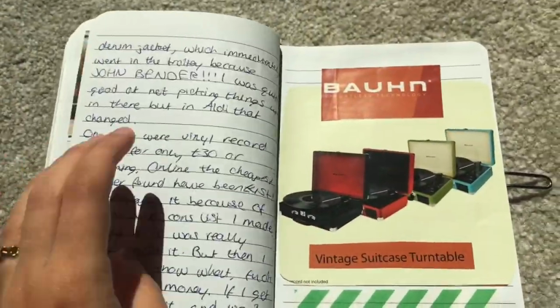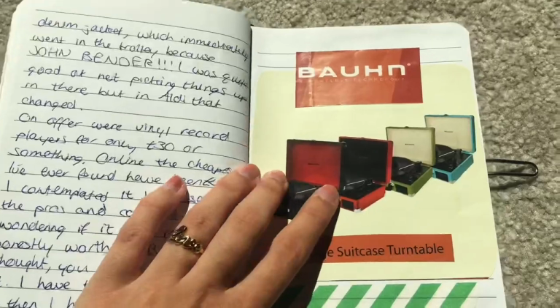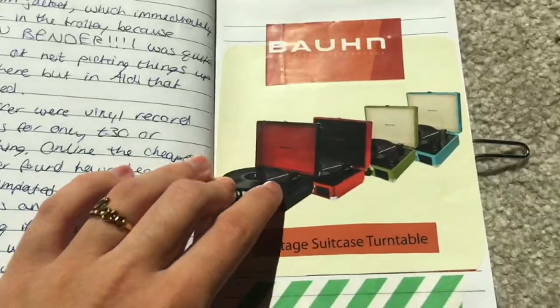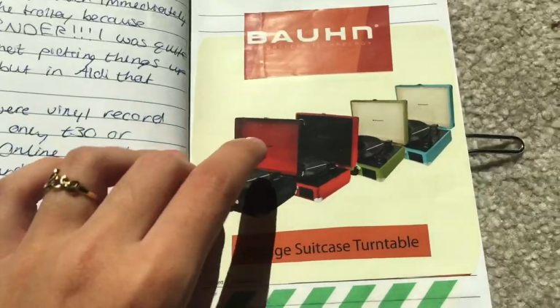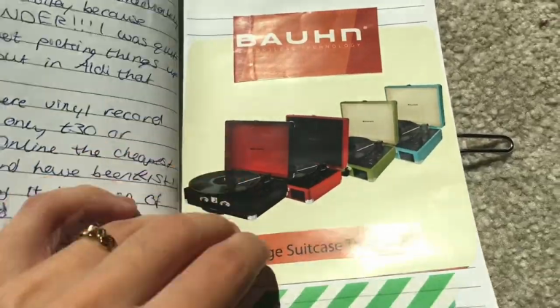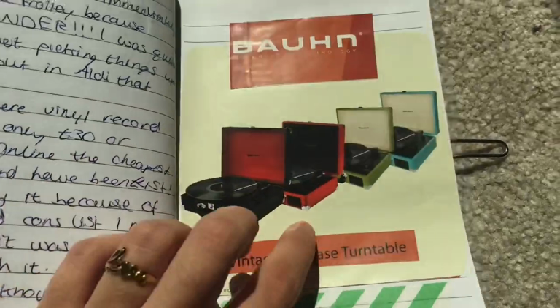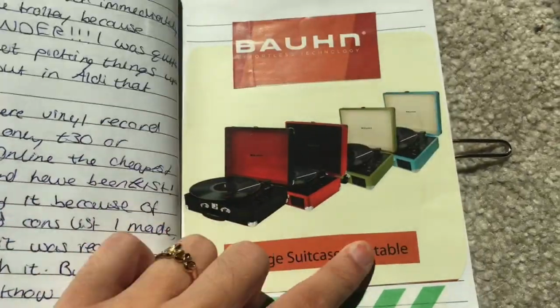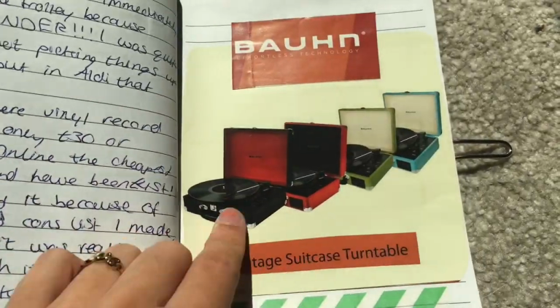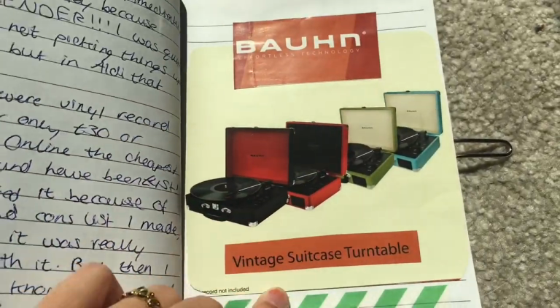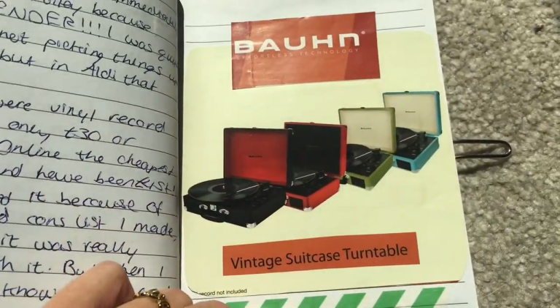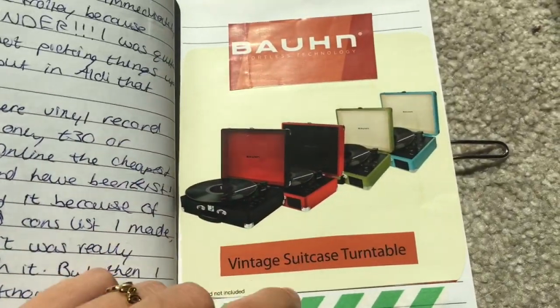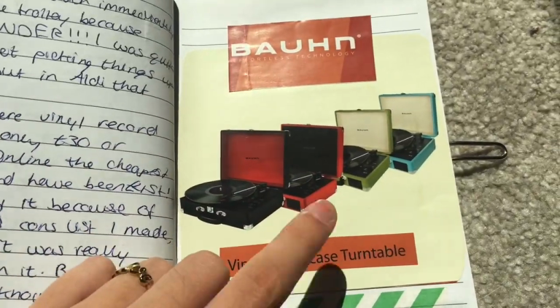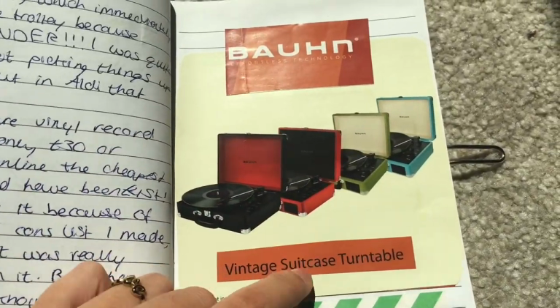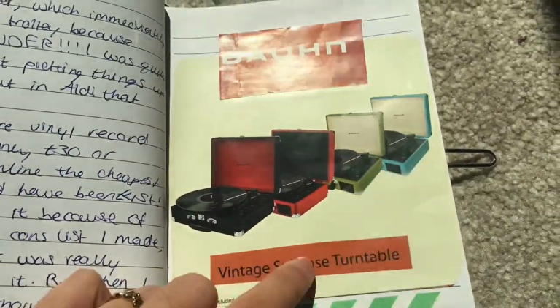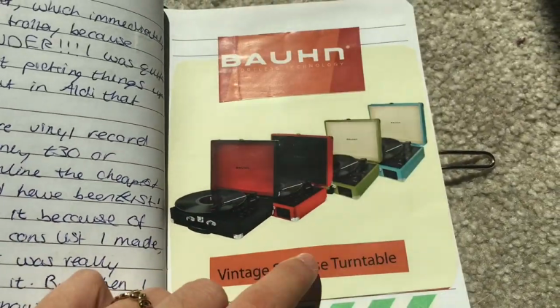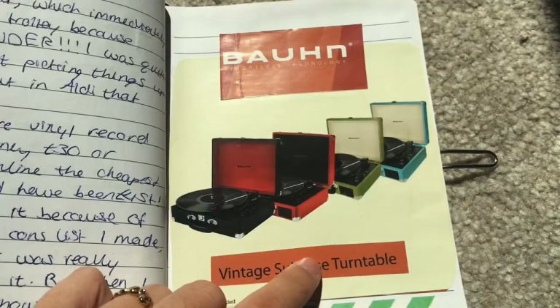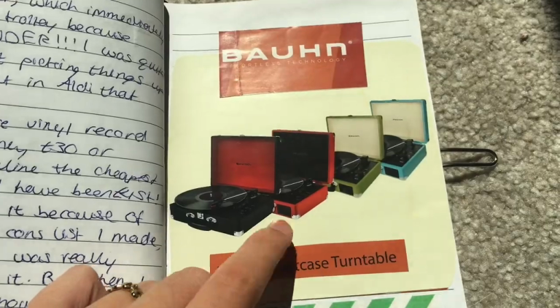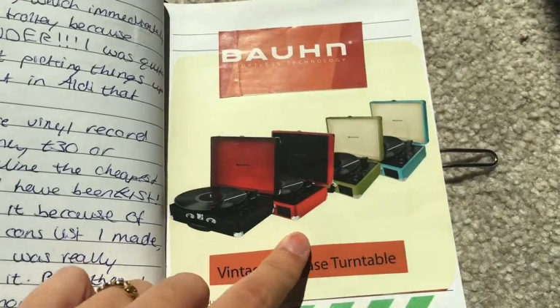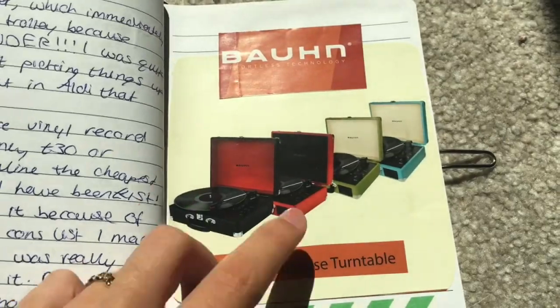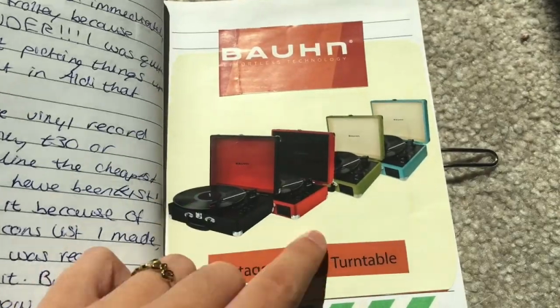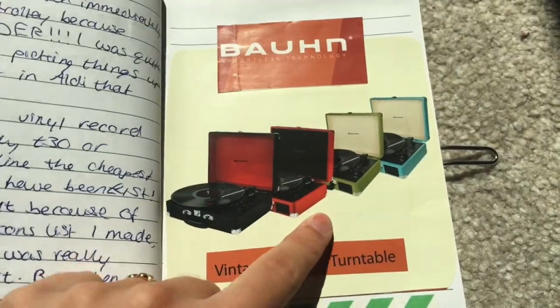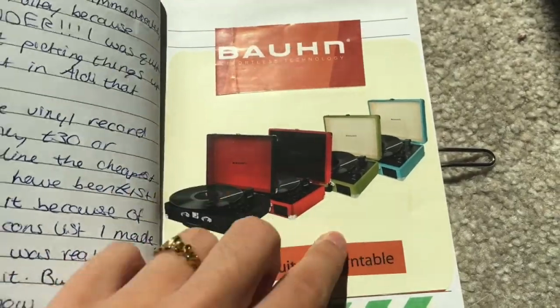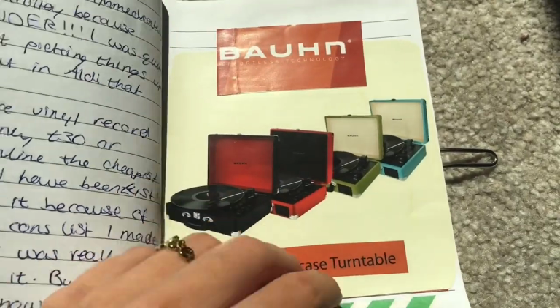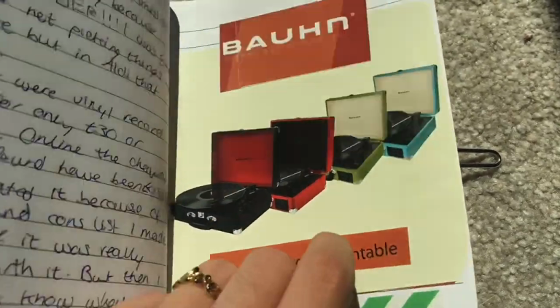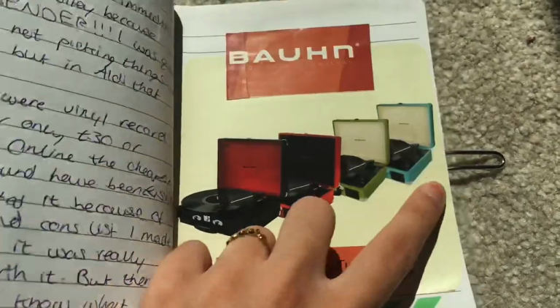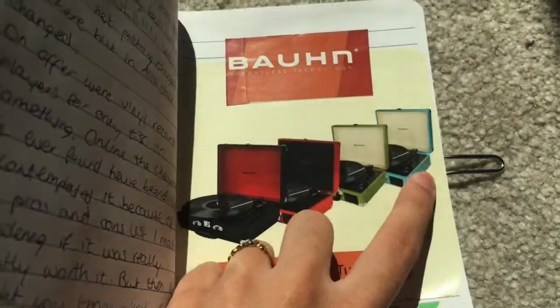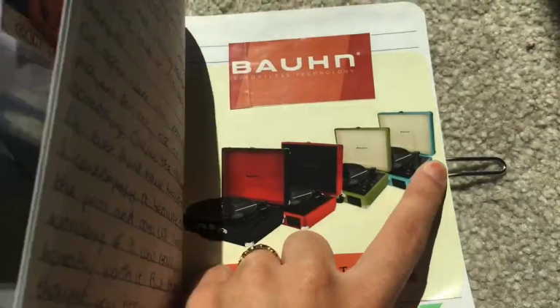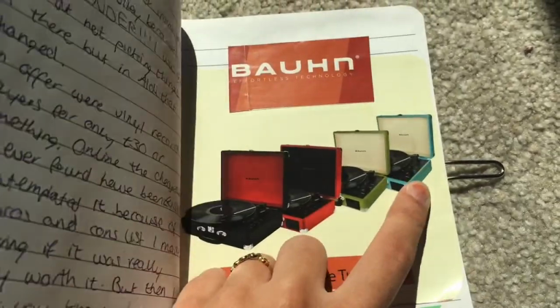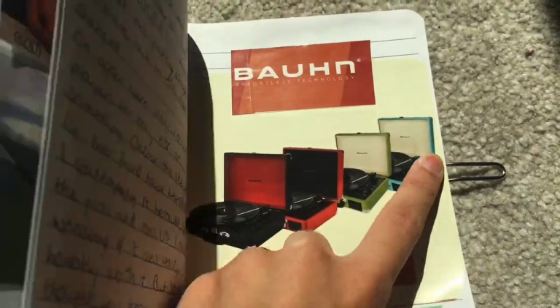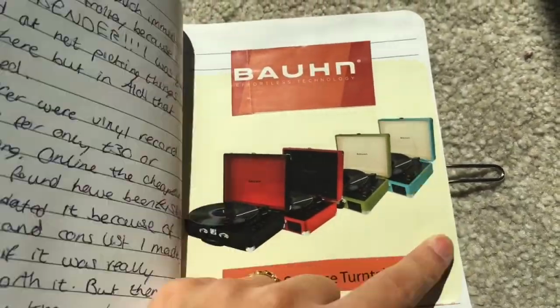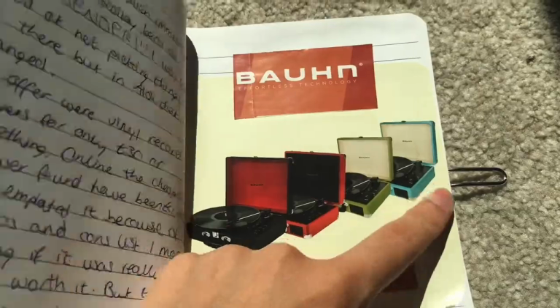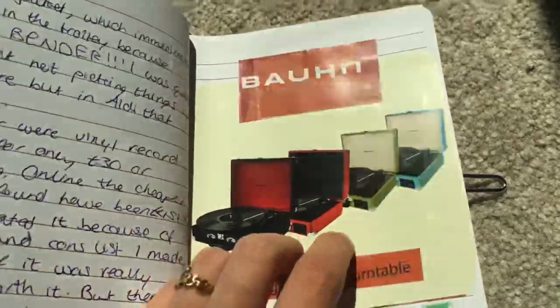Here's where I got my record player. I only have a few records for it so far, even still, but I love it. I got it in this blue colour - that's the only colour they had.